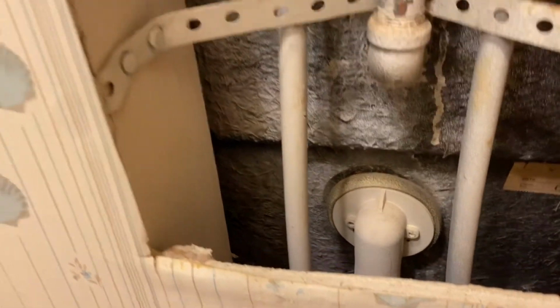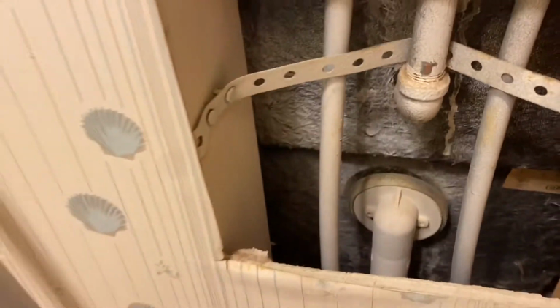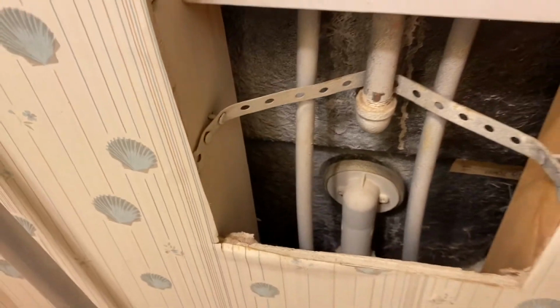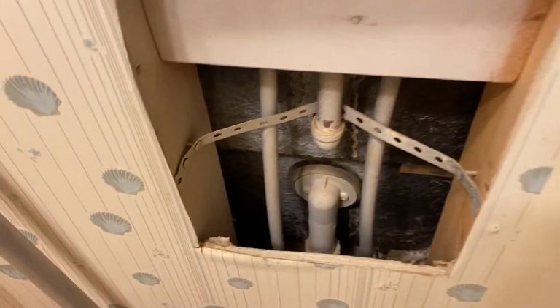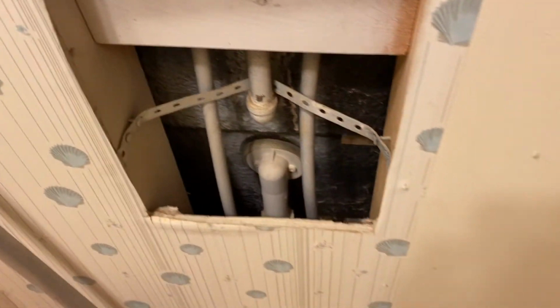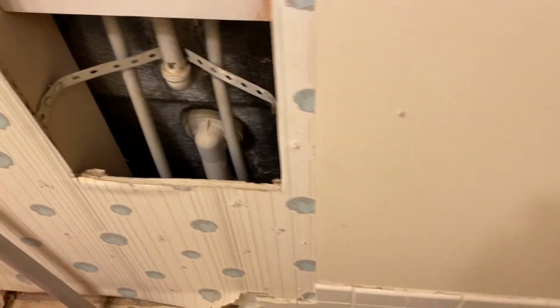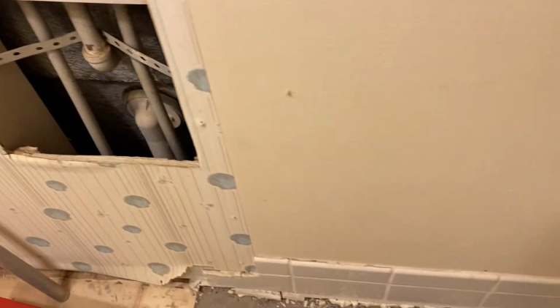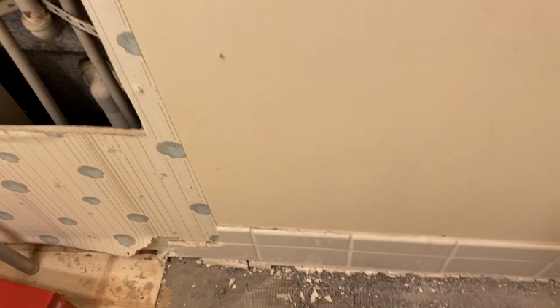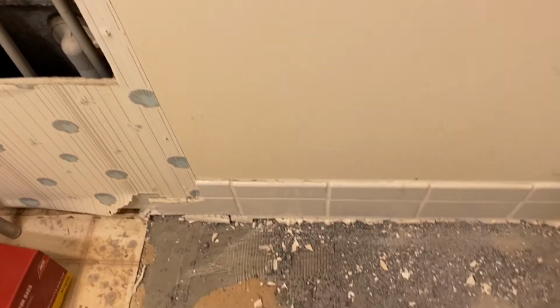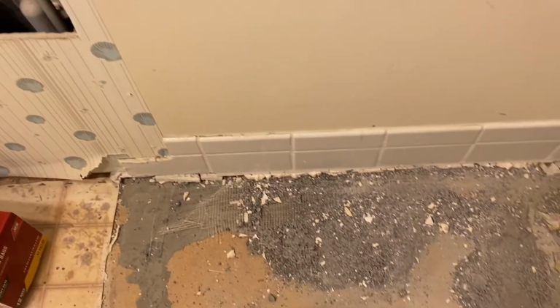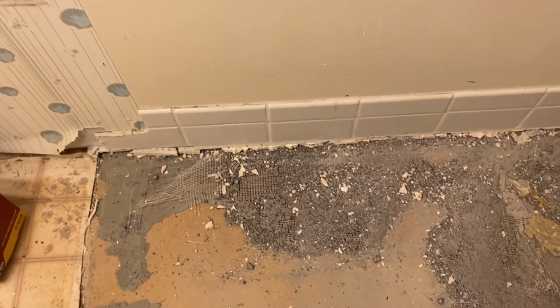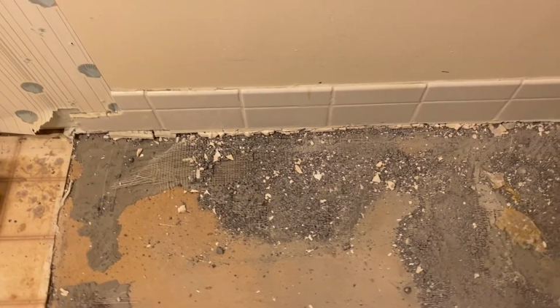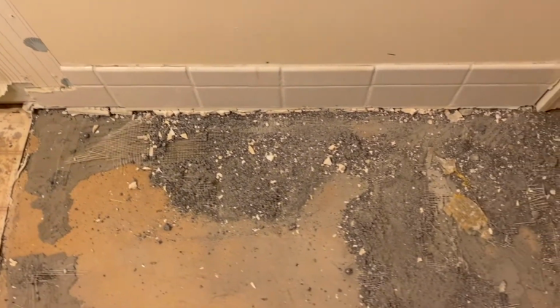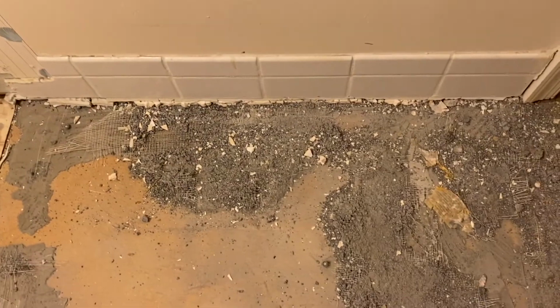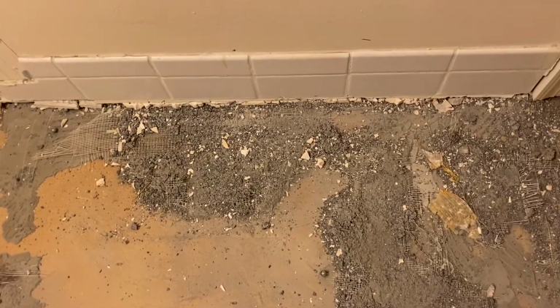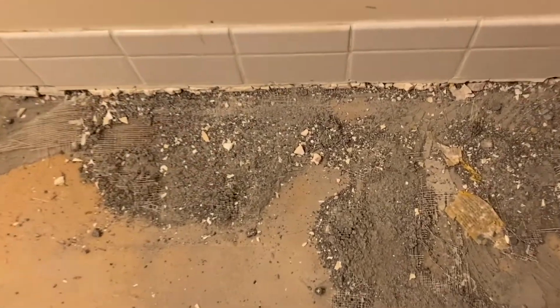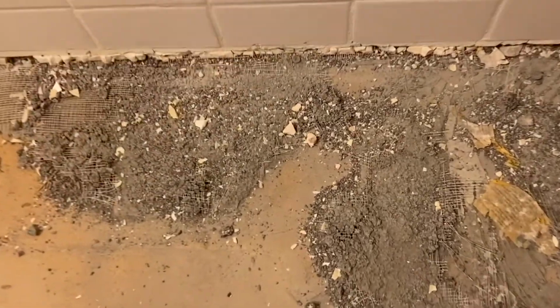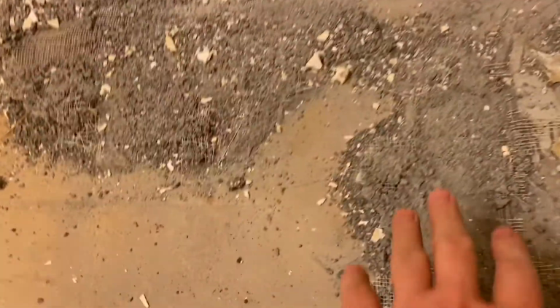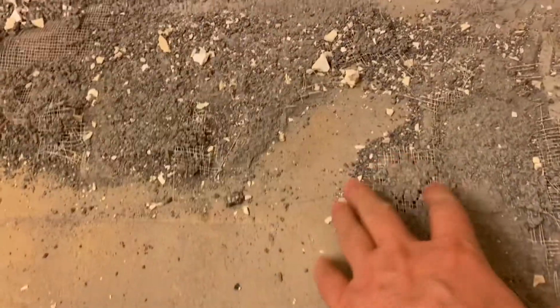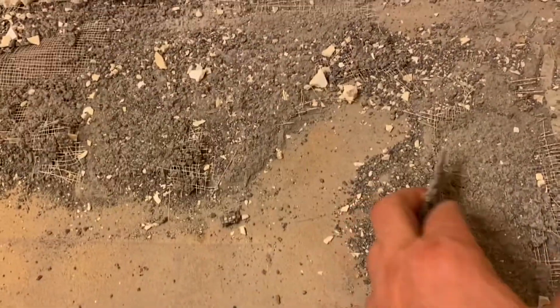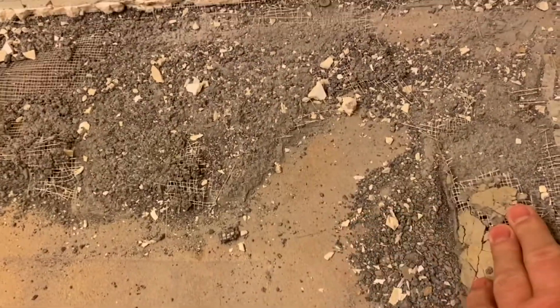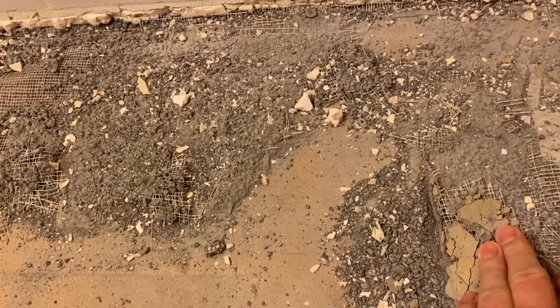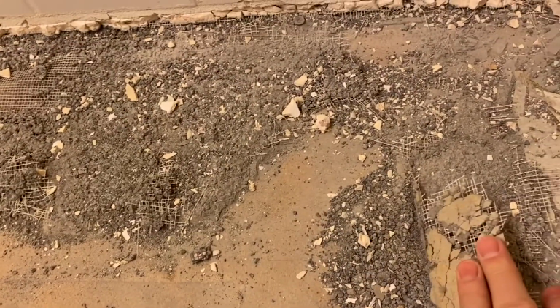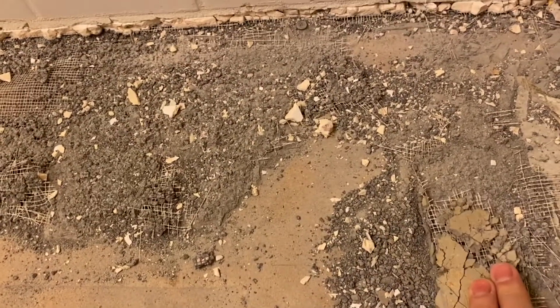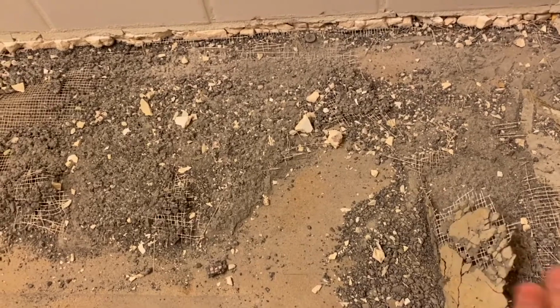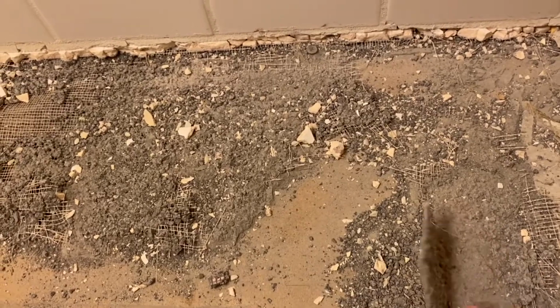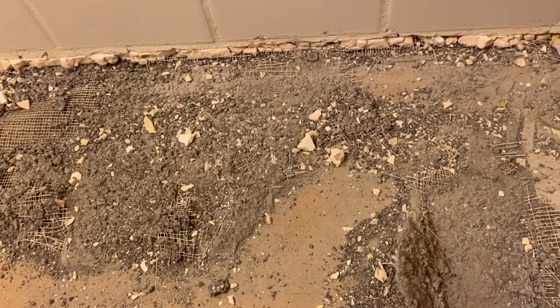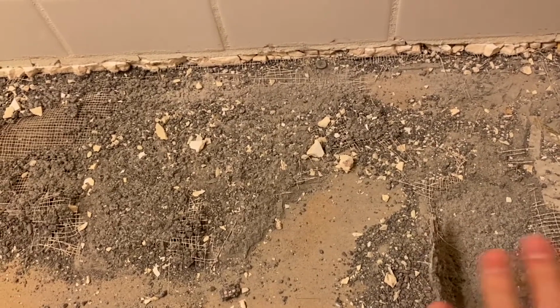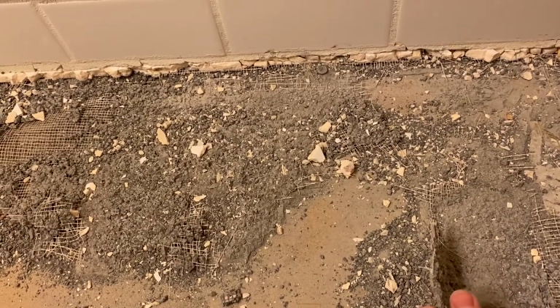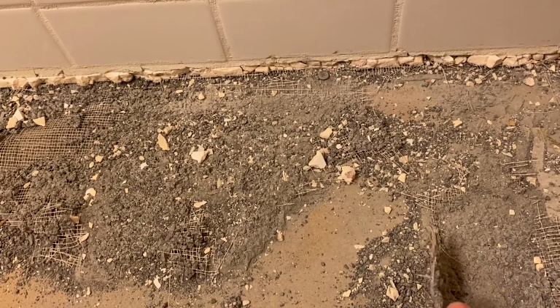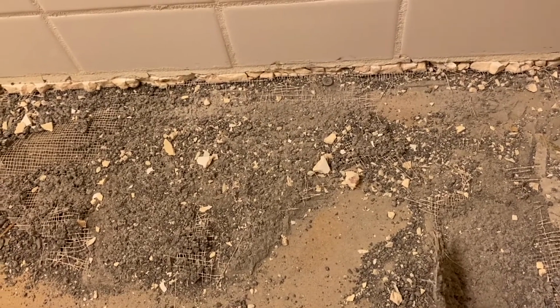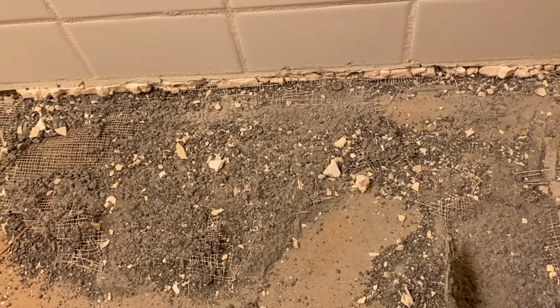The other thing I want to show you — take a look at the floor. We started to pull all the tile out. This material you see here is door rock. This was put down in order to give a solid surface for the tile to go in place.